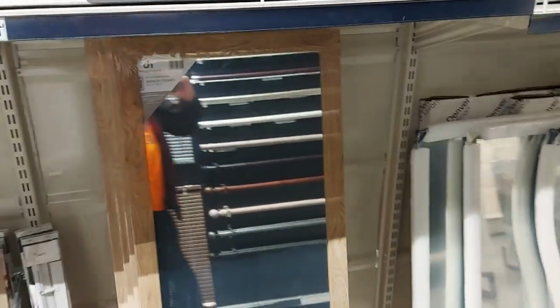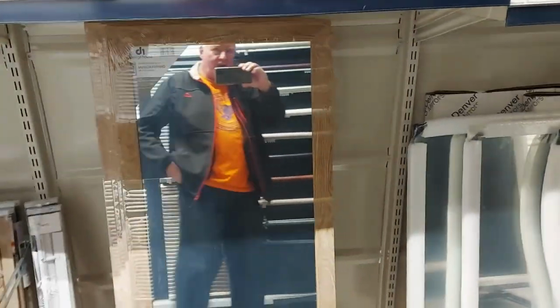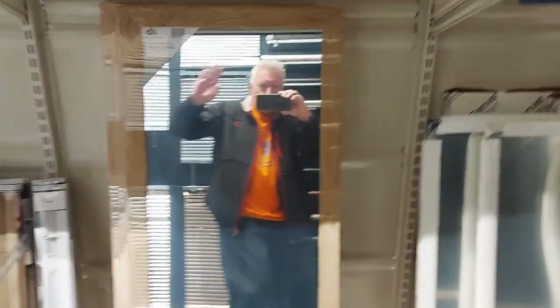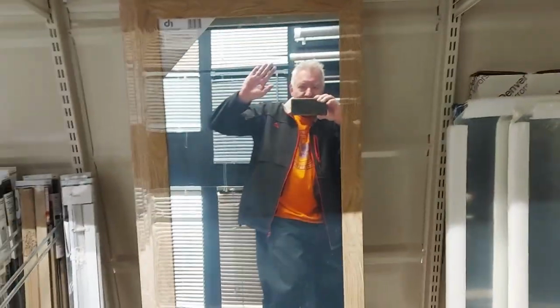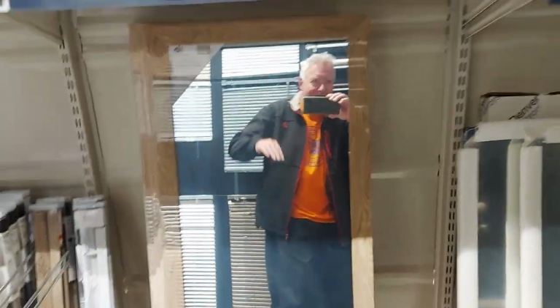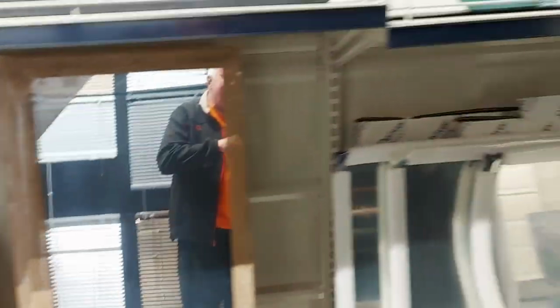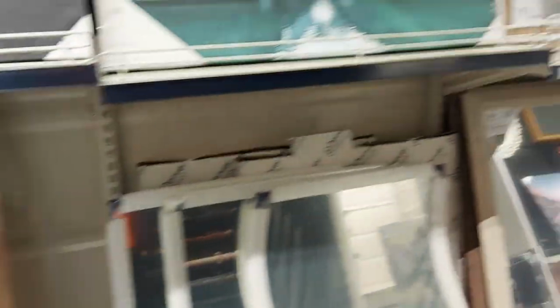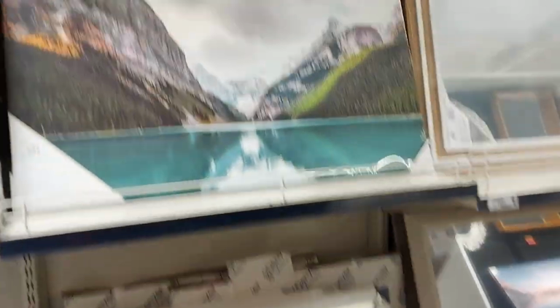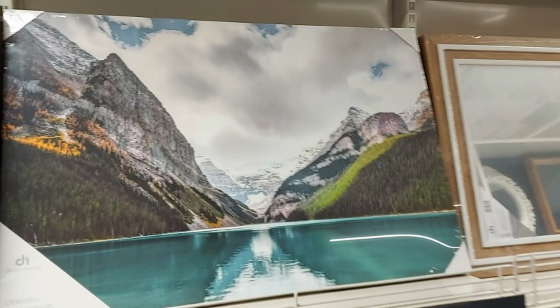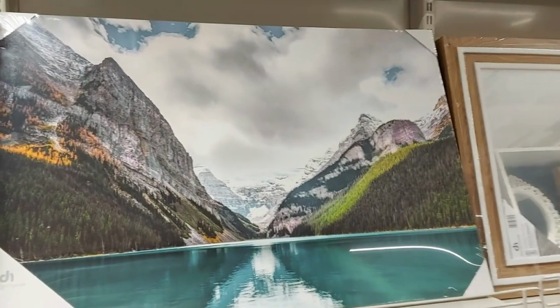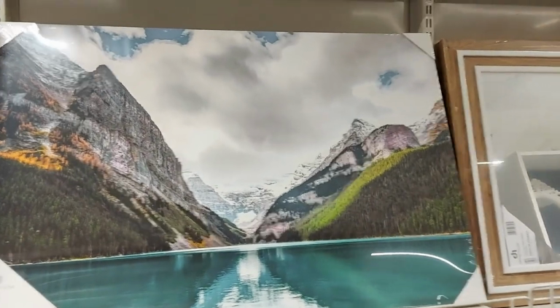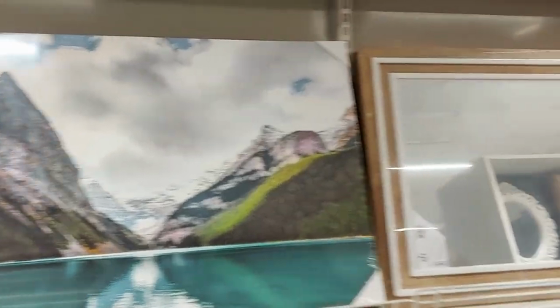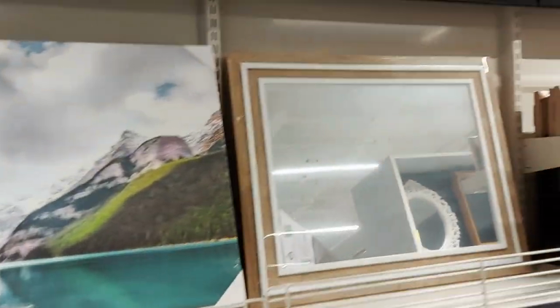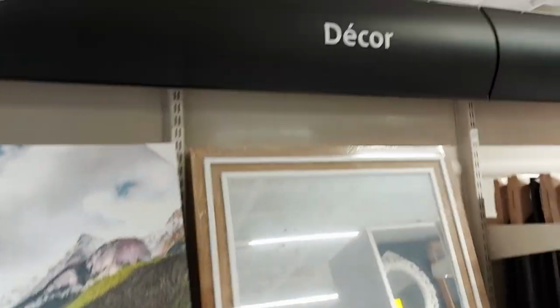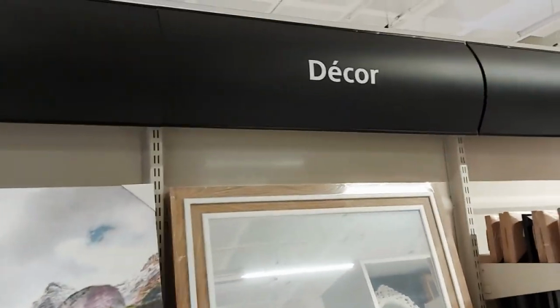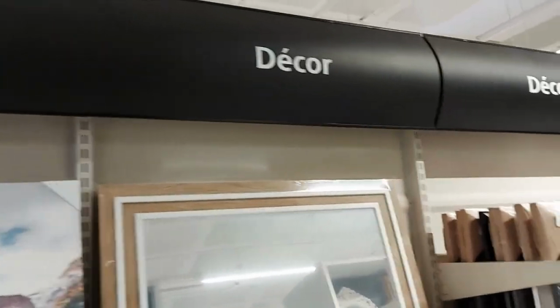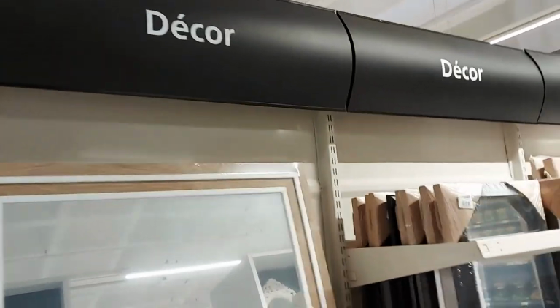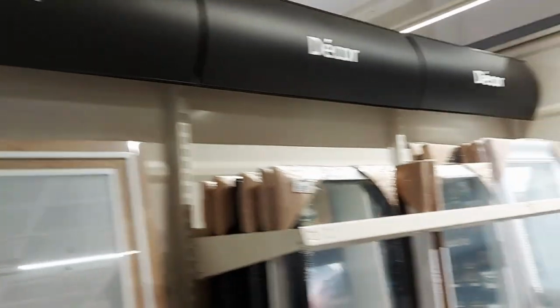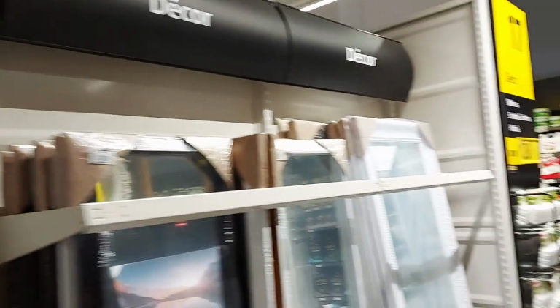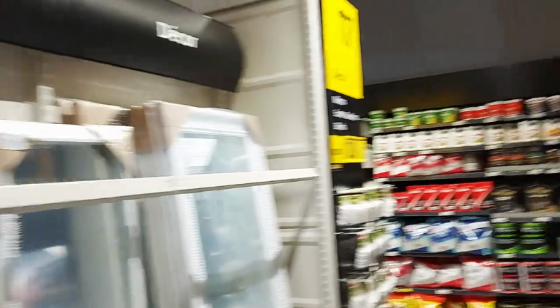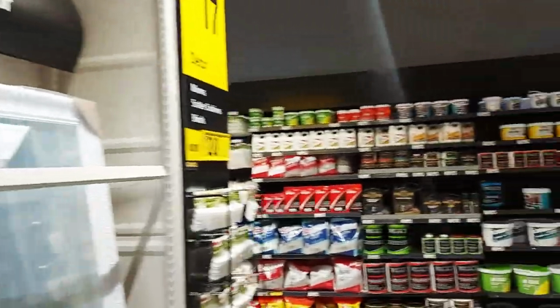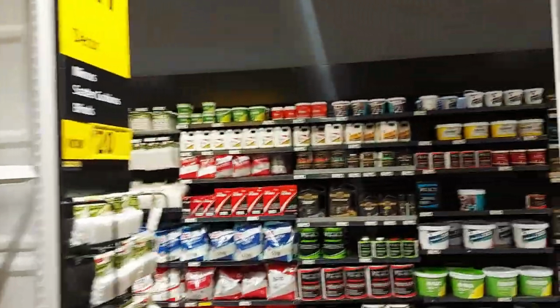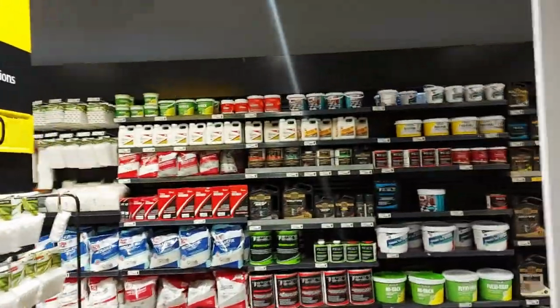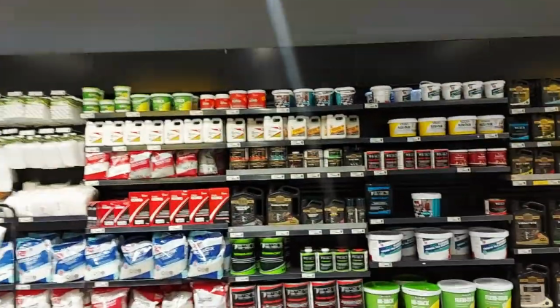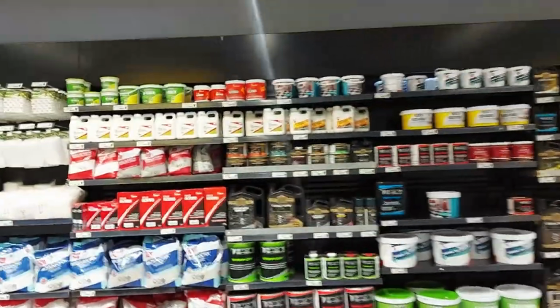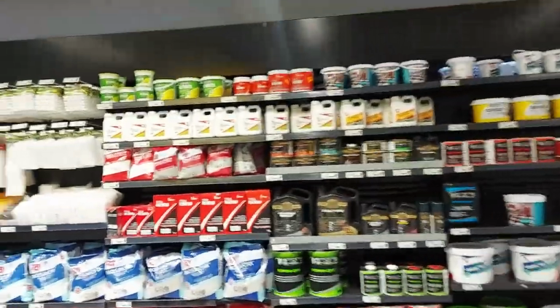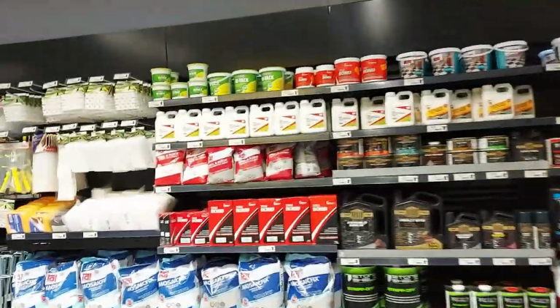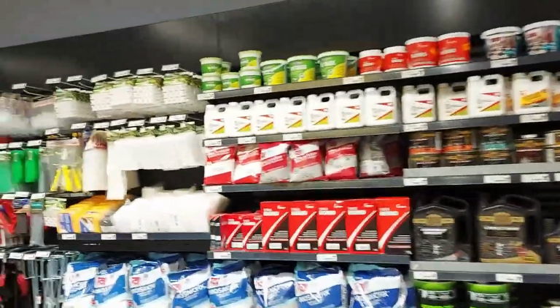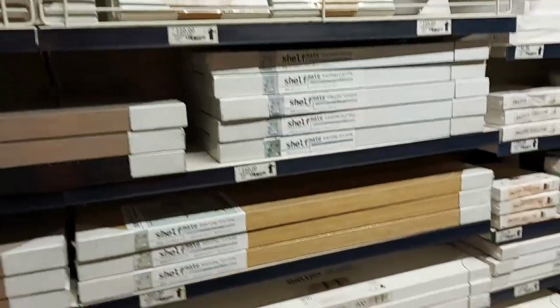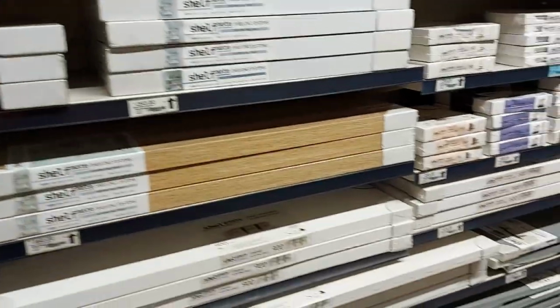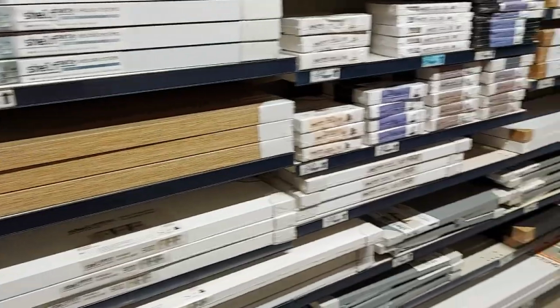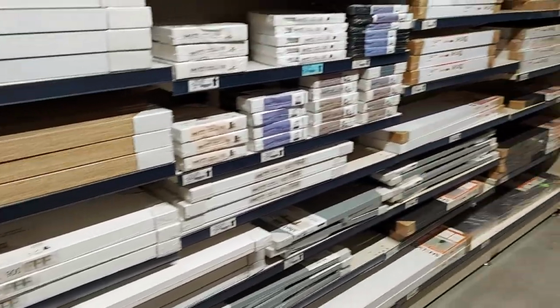Through there are curtain rails, and where the blinds are, and over here looks like mirrors. I can do a little wave — and paintings! You can even get paintings here. It says 'decor,' so this is the decor section, and there's so much stuff. You can get canvases of all different sizes.